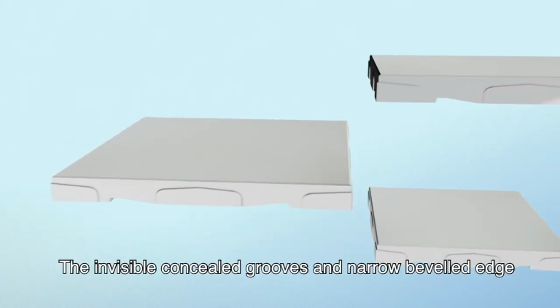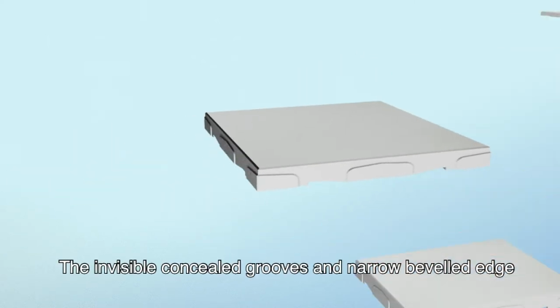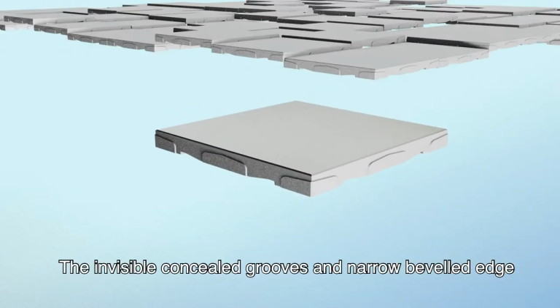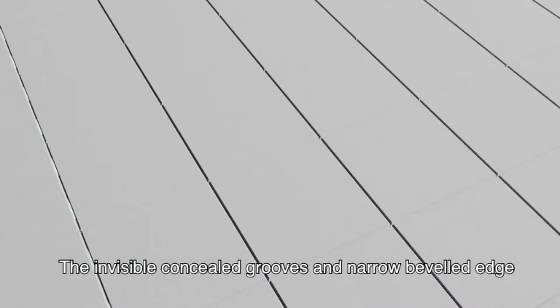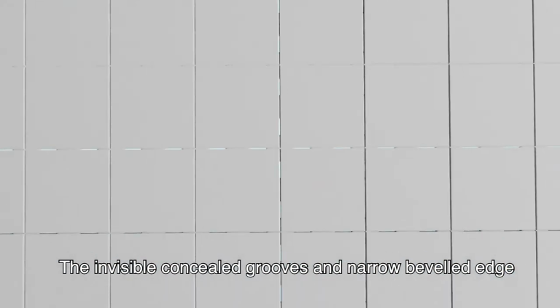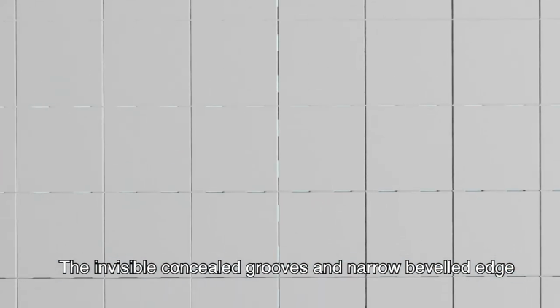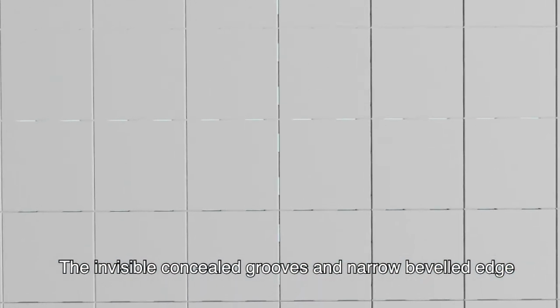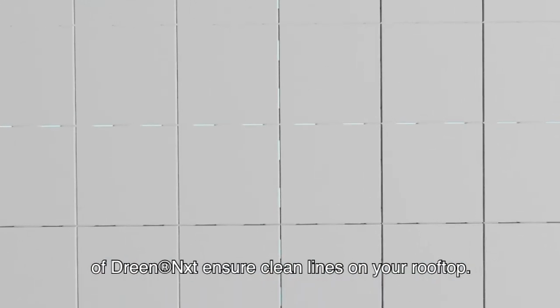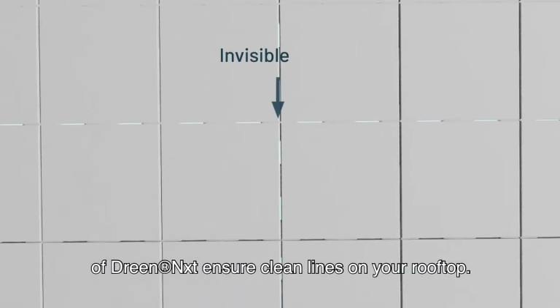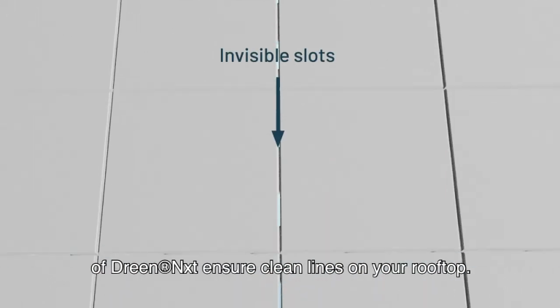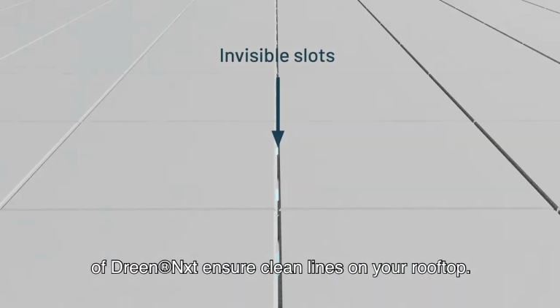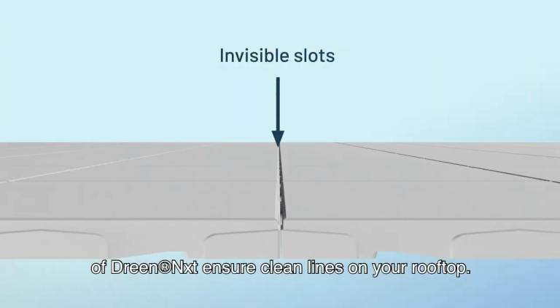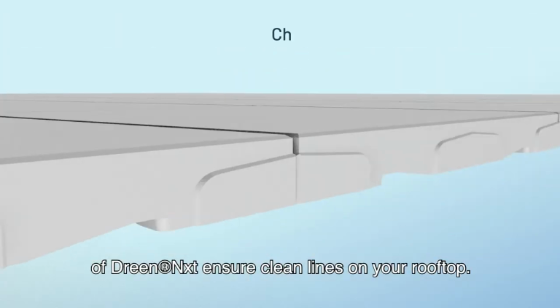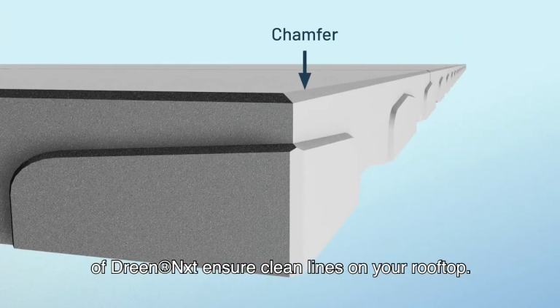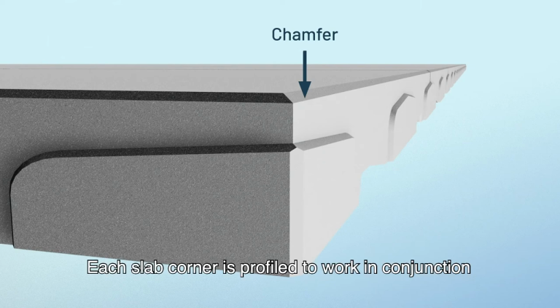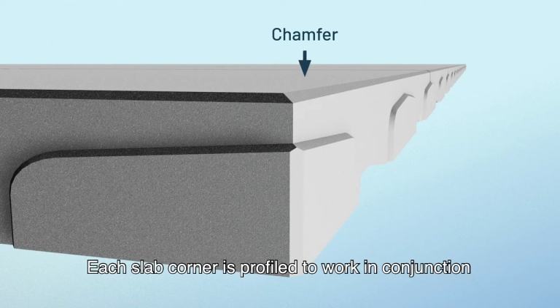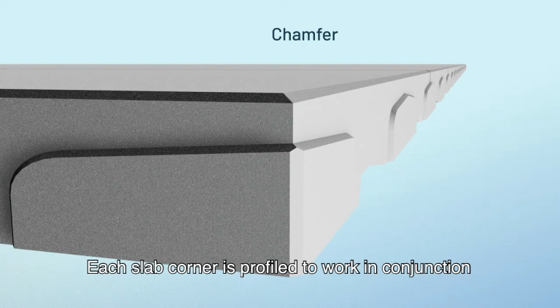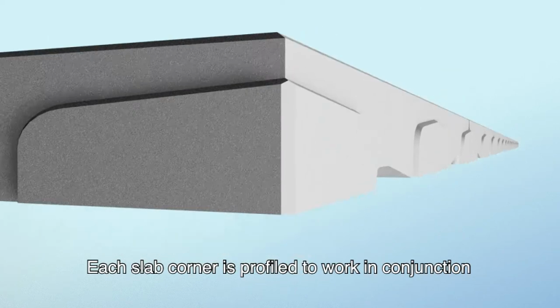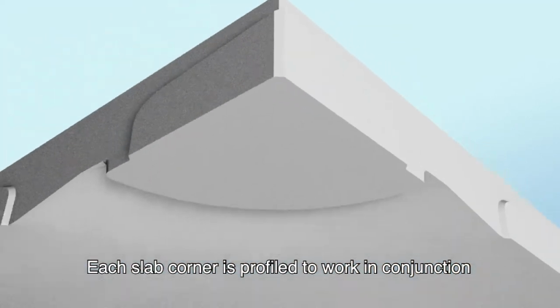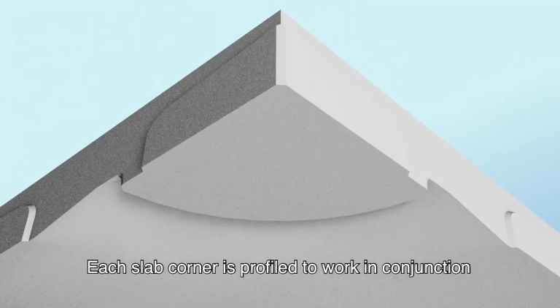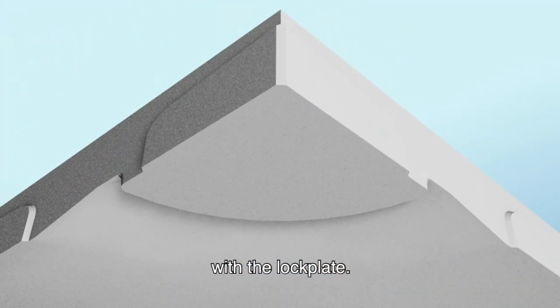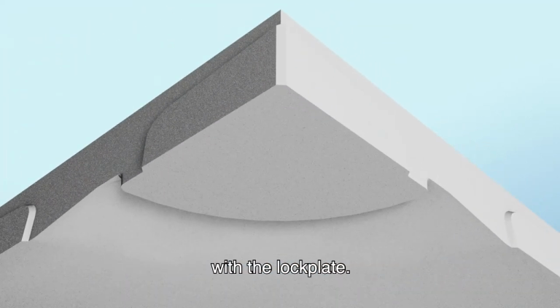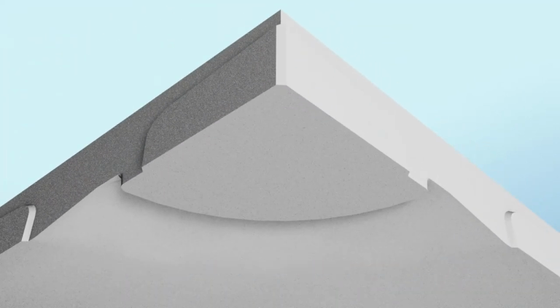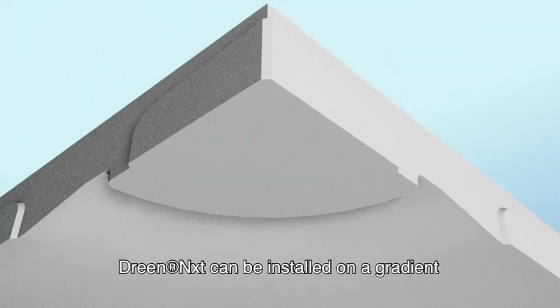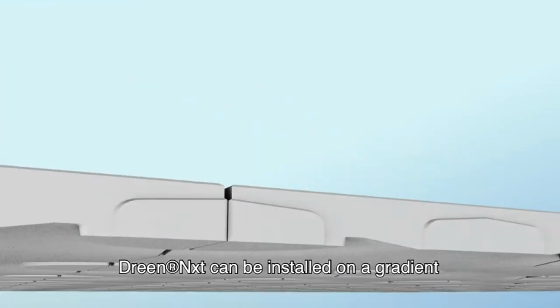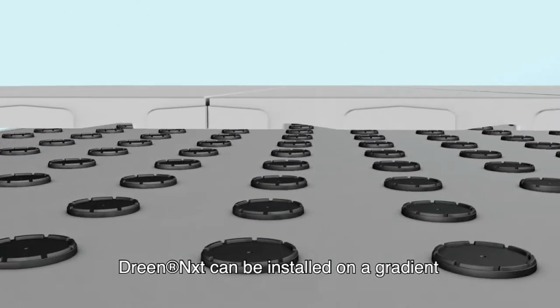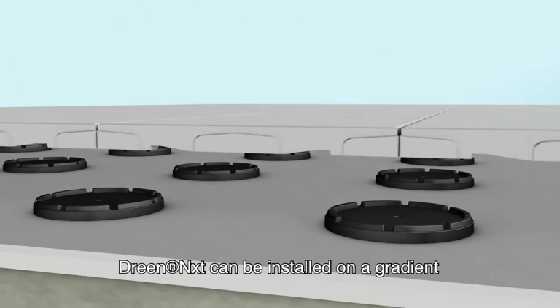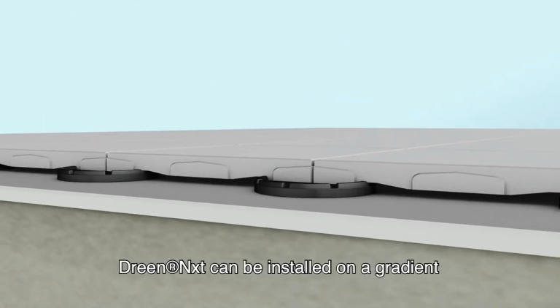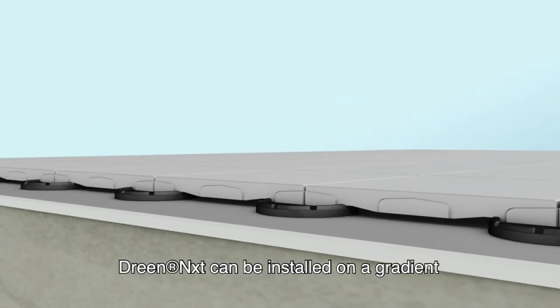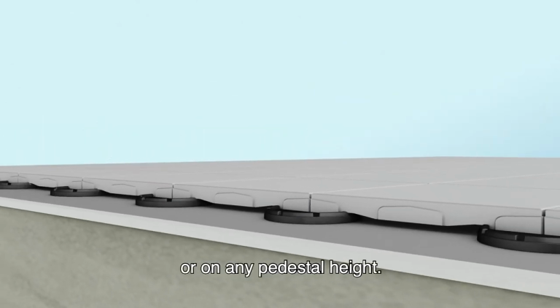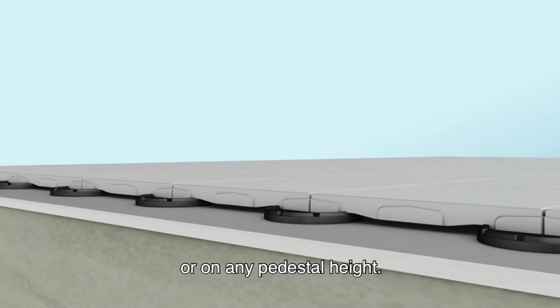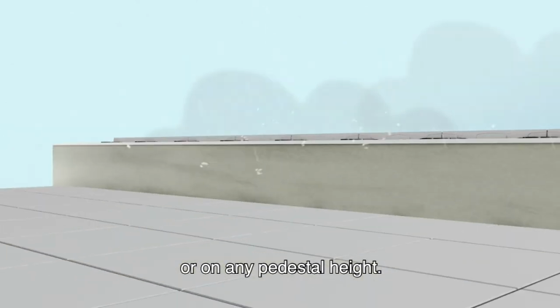The invisible, concealed grooves and narrow beveled edge of Dream Next ensure clean lines on your rooftop. Each slab corner is profiled to work in conjunction with the lock plate. Dream Next can be installed on a gradient or on any pedestal height.